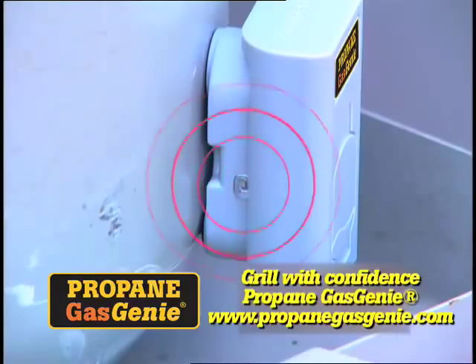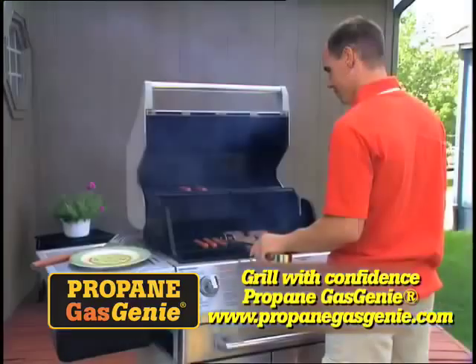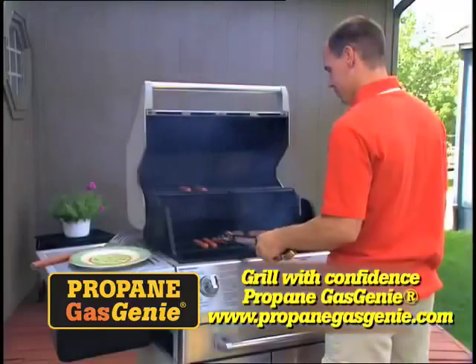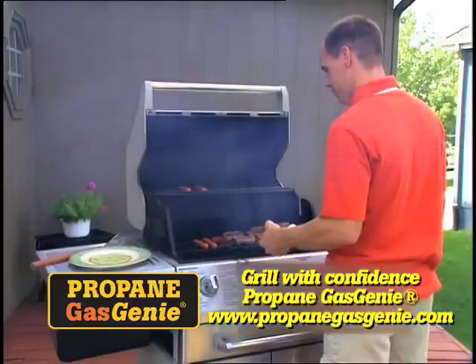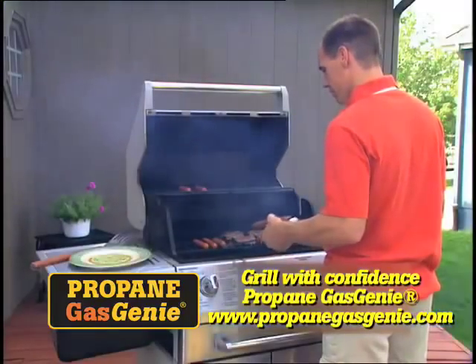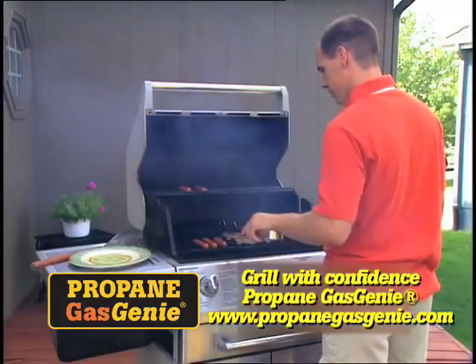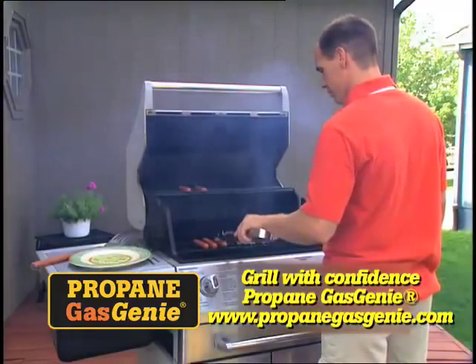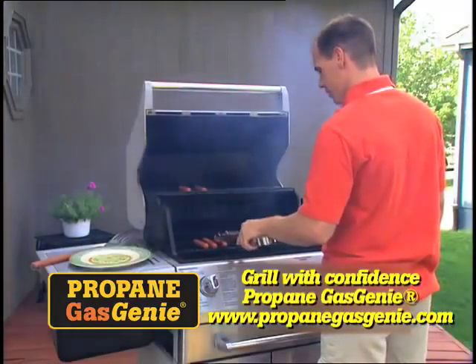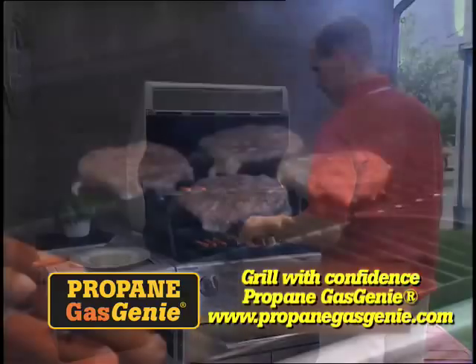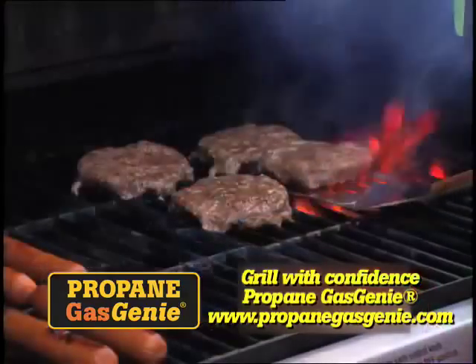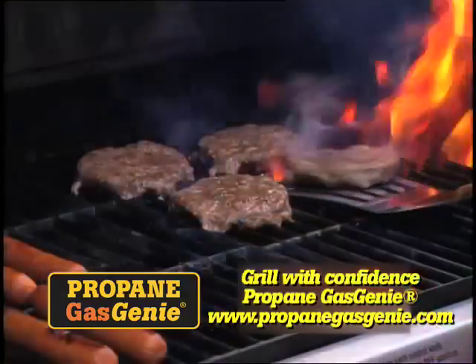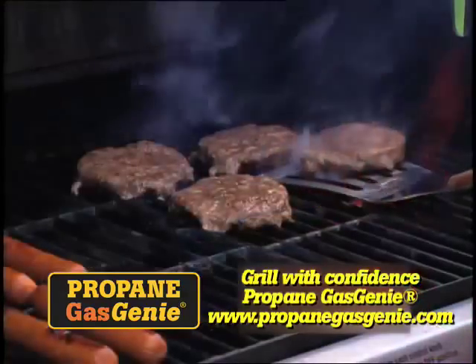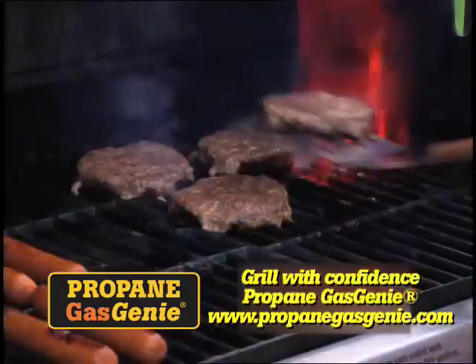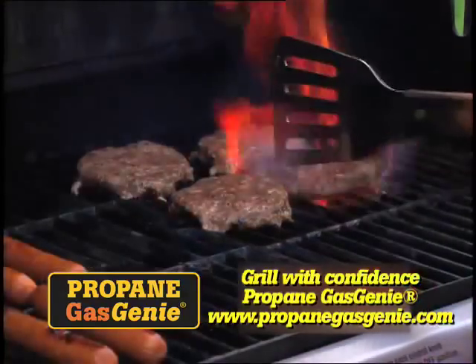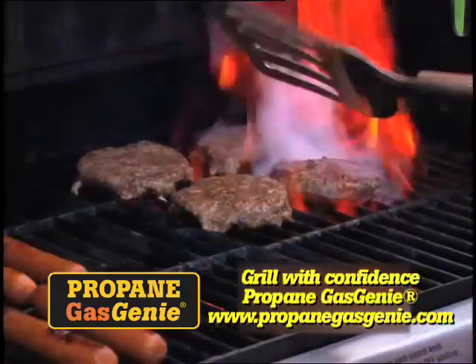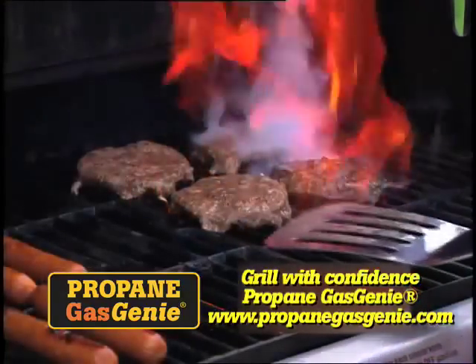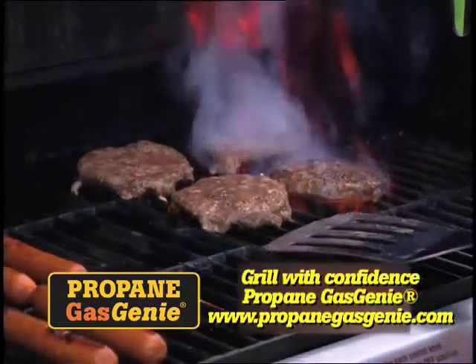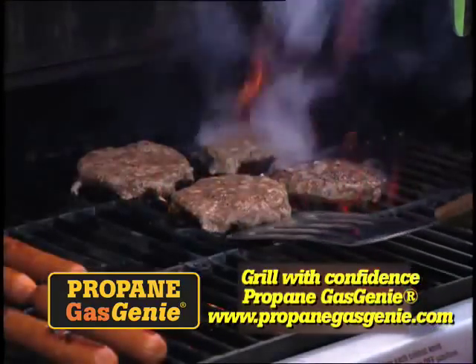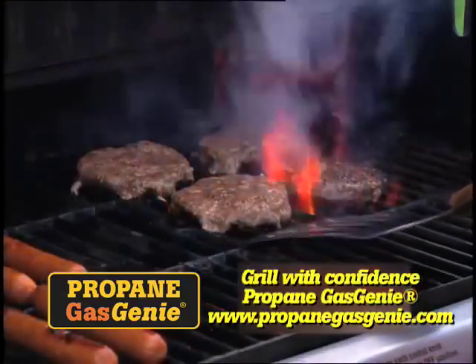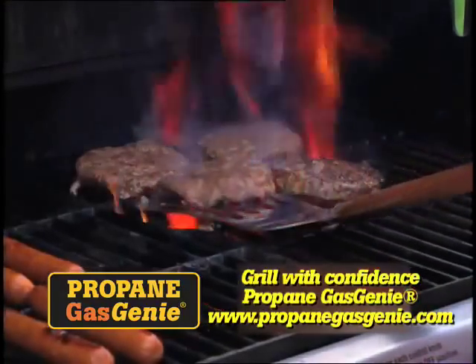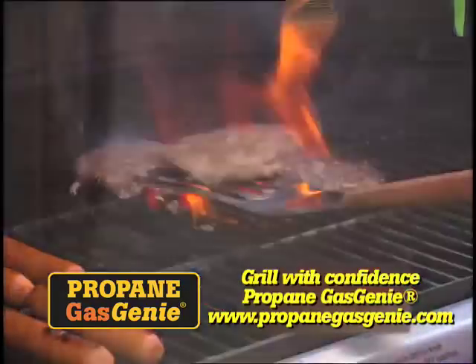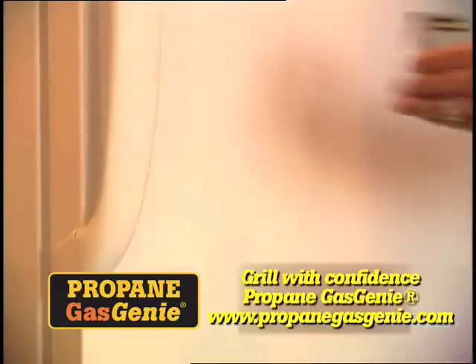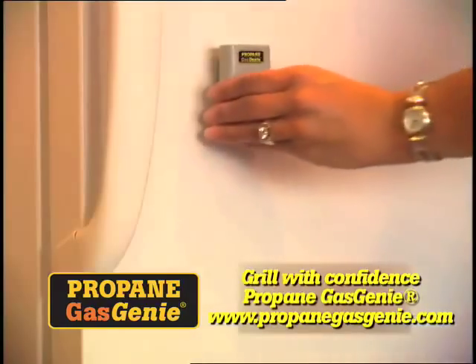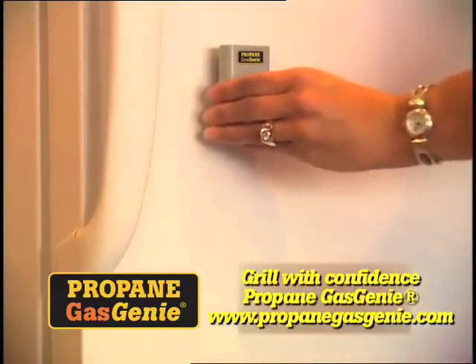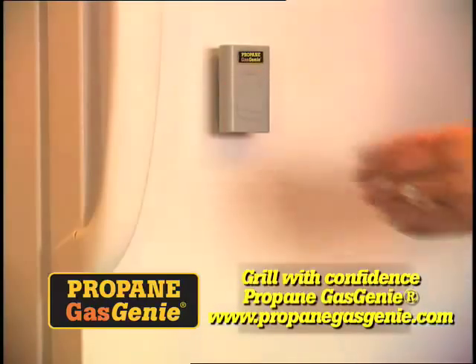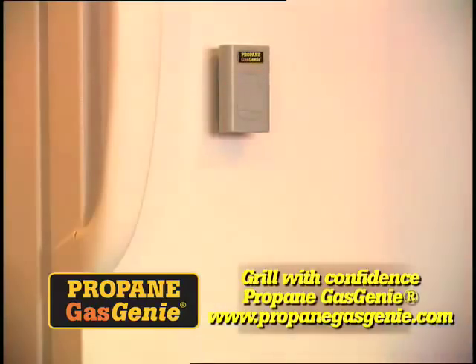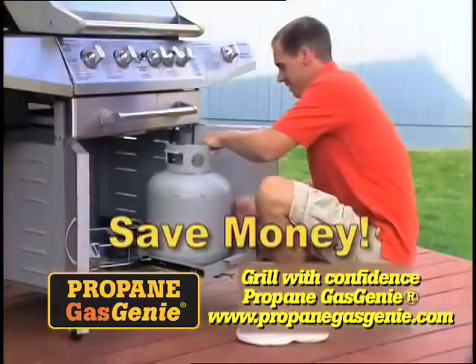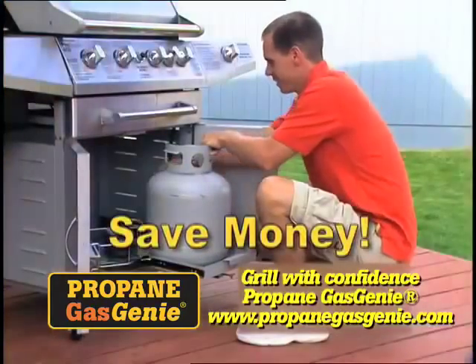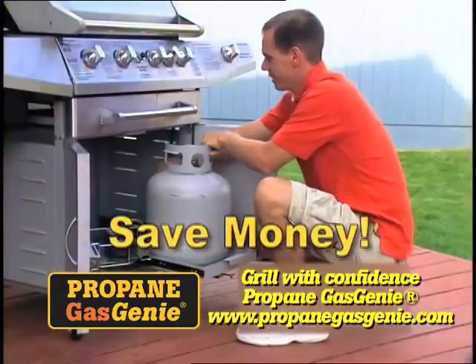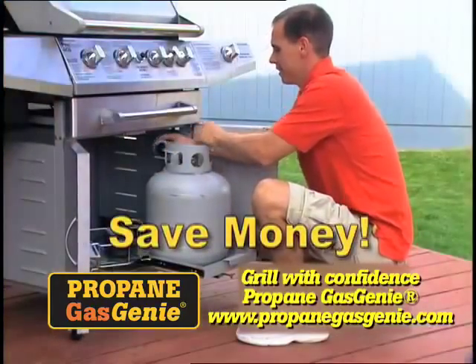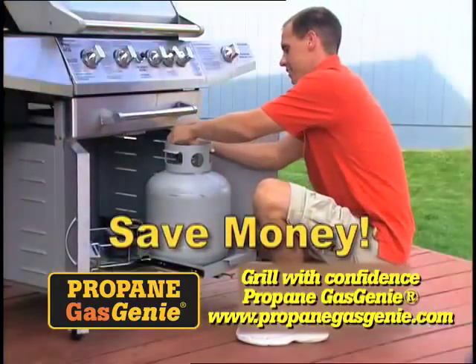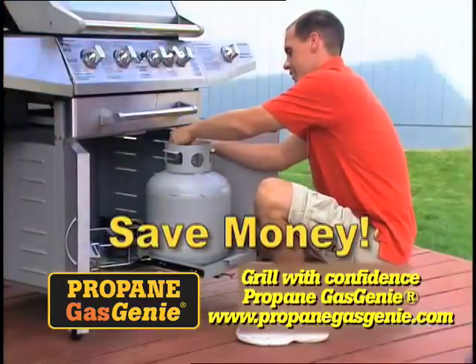With Gas Genie, you can grill with confidence, knowing there's always enough gas to finish what you started. And once it sounds, place Gas Genie in the house as a reminder to refill the cylinder.